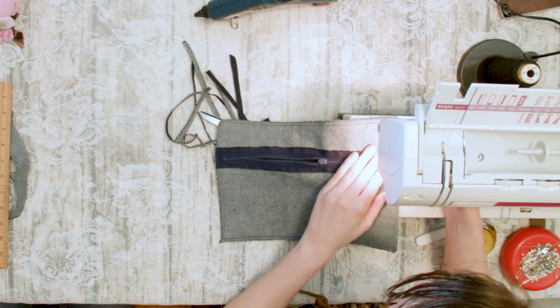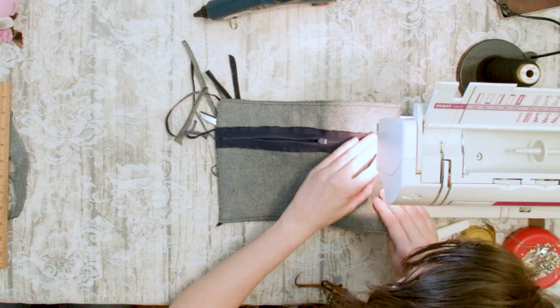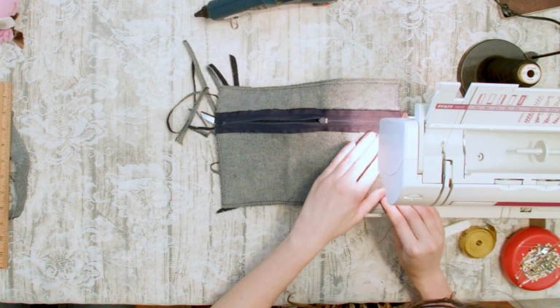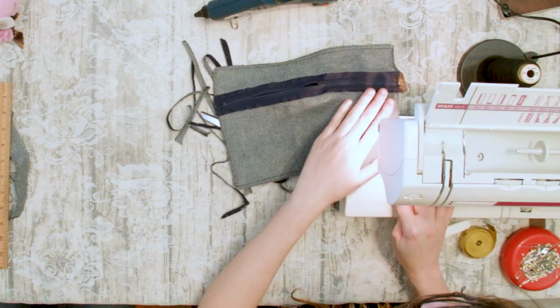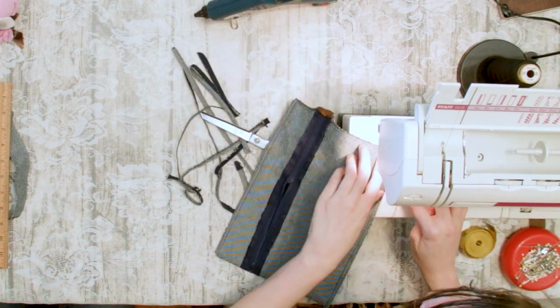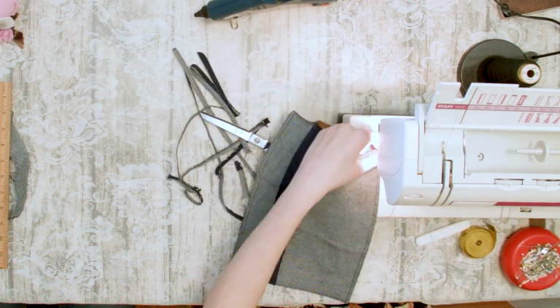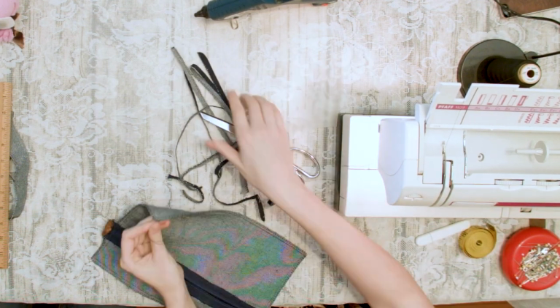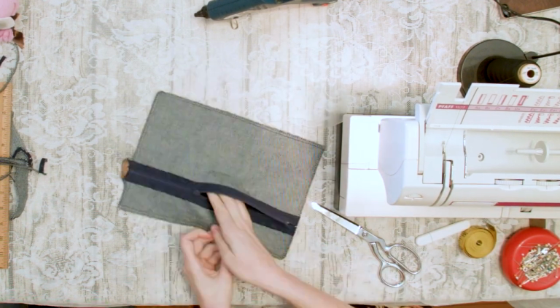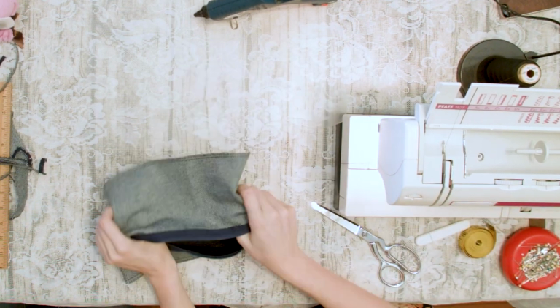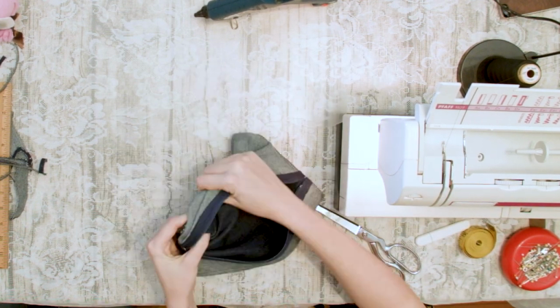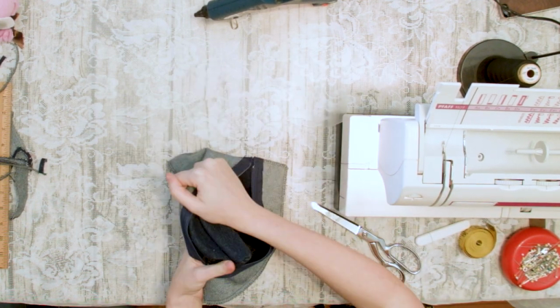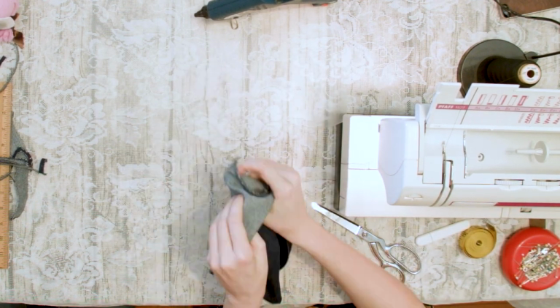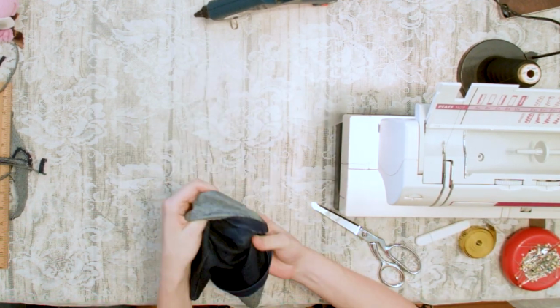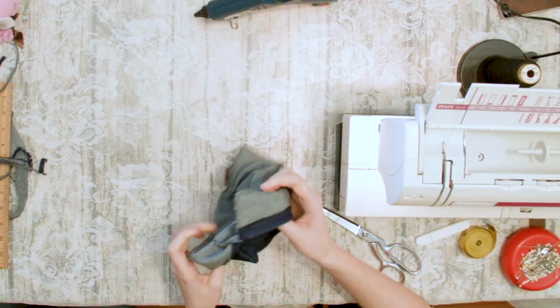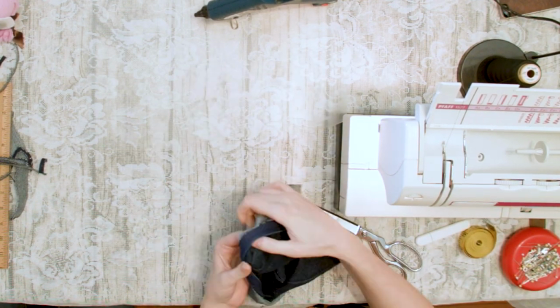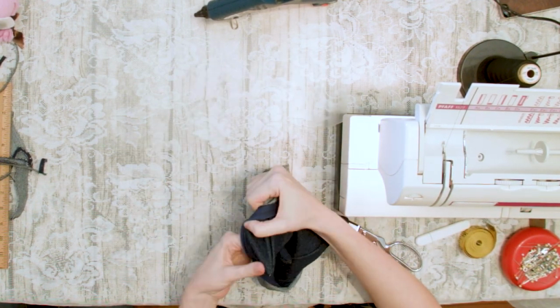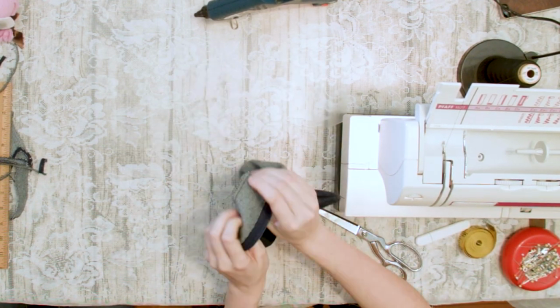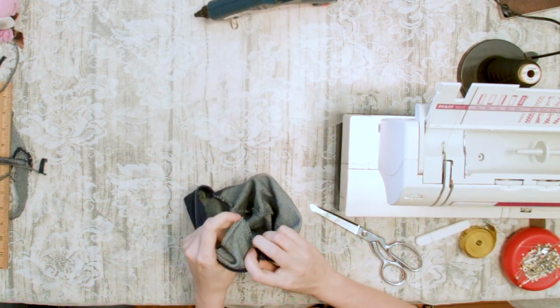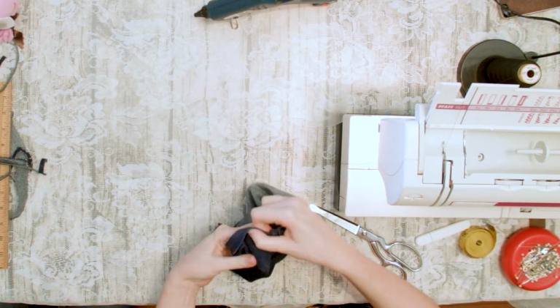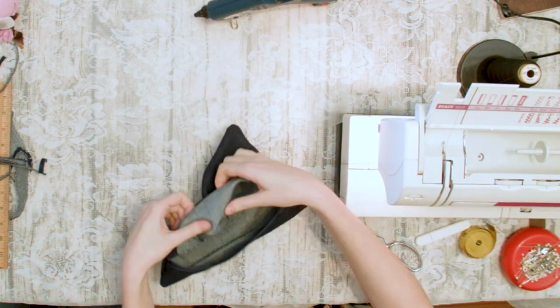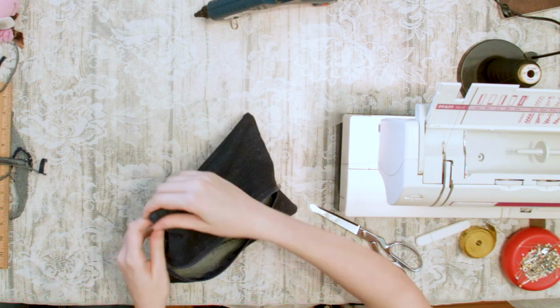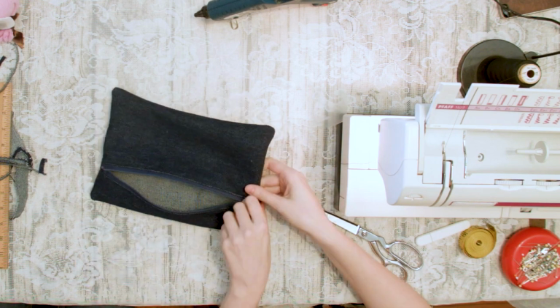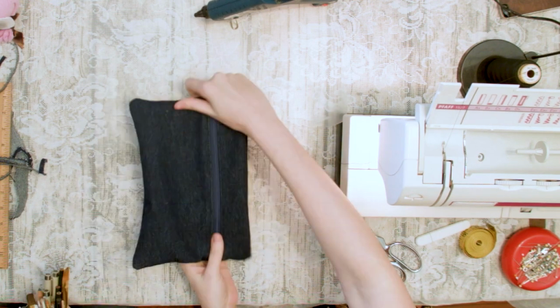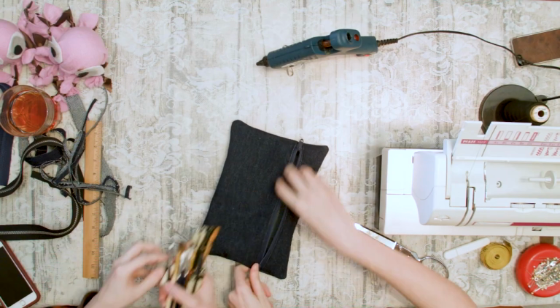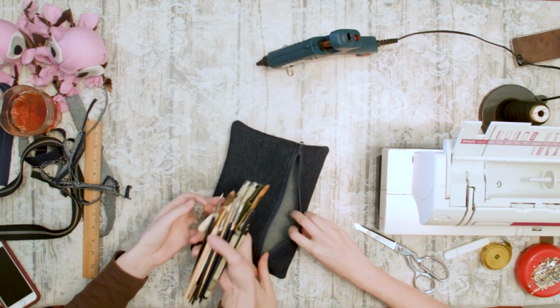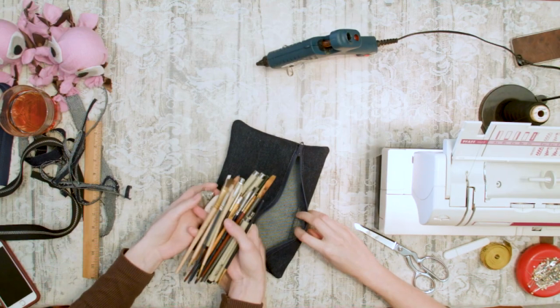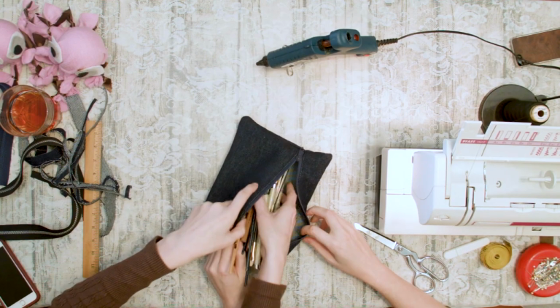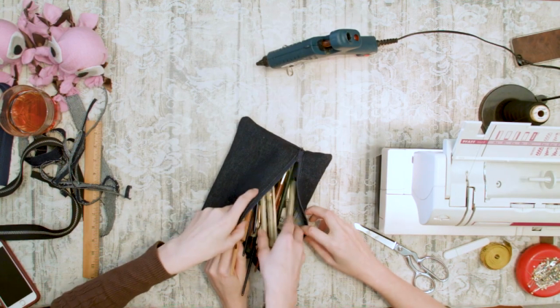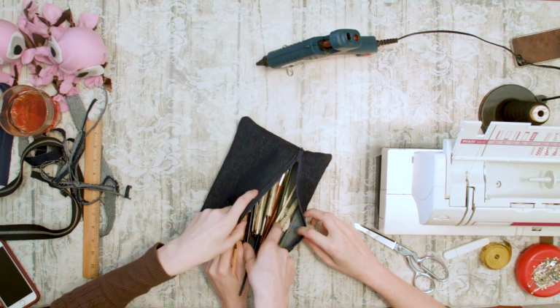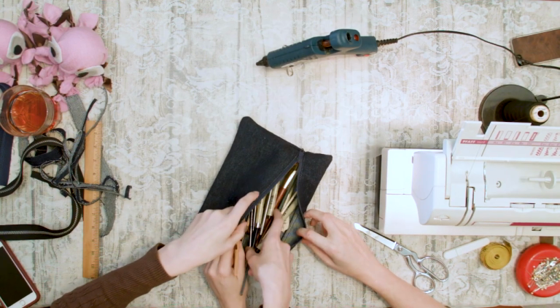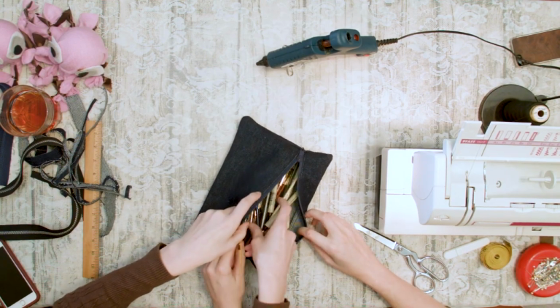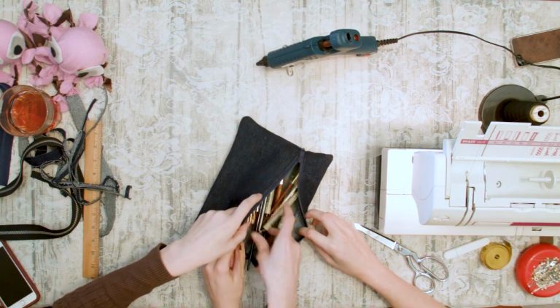Now unzip your bag zipper and turn it inside out. You can now fill it with your pins, brushes, and other loose art tools.